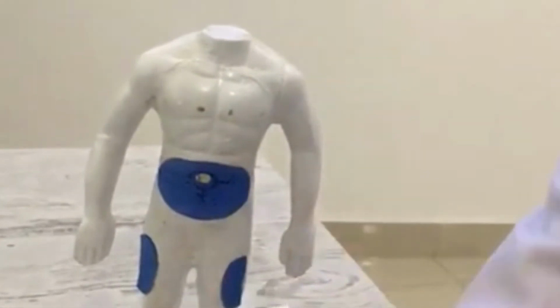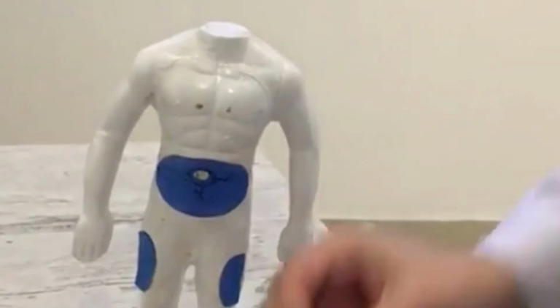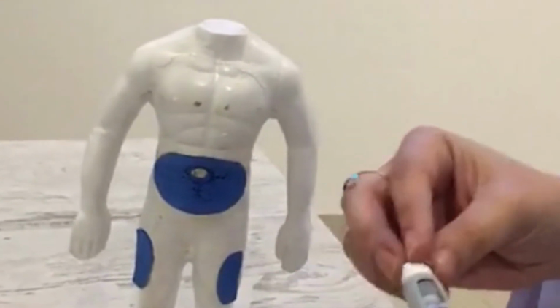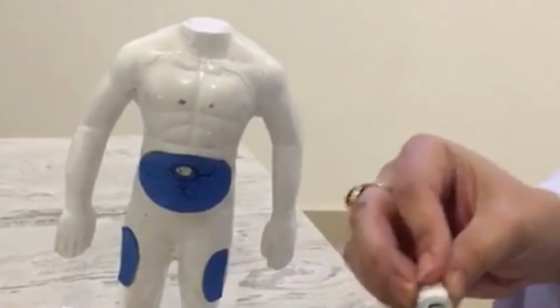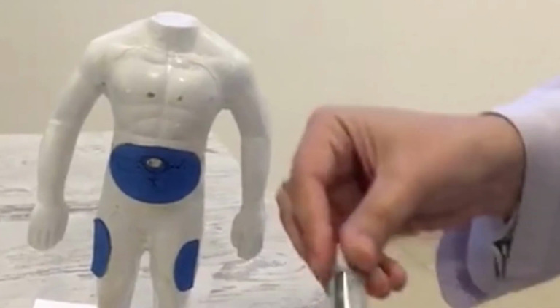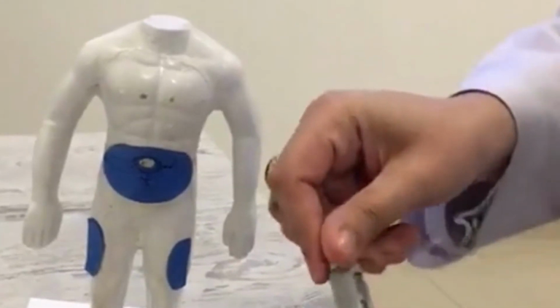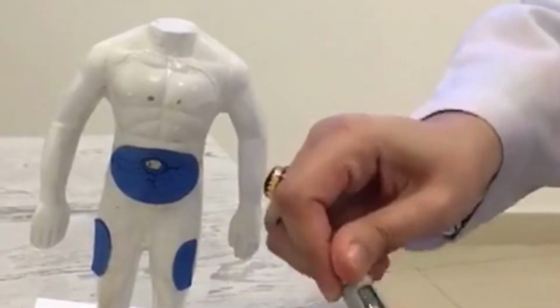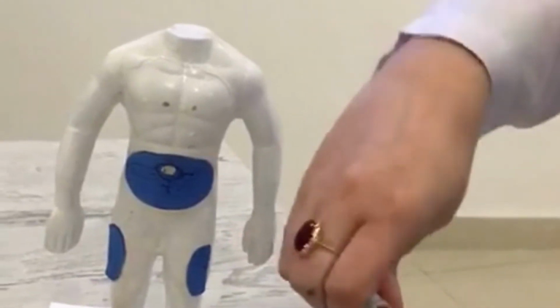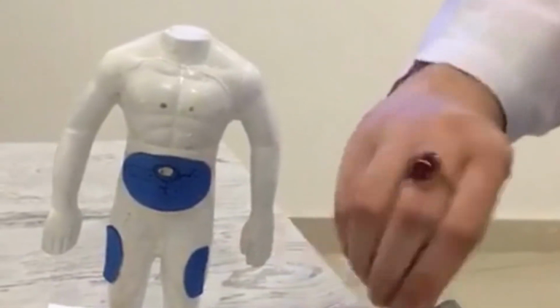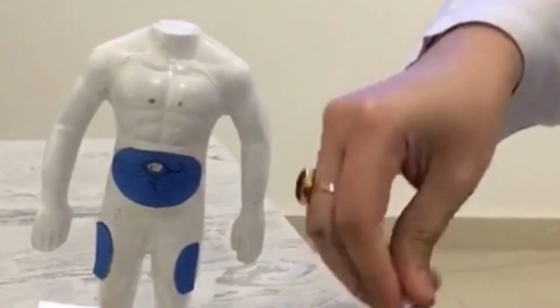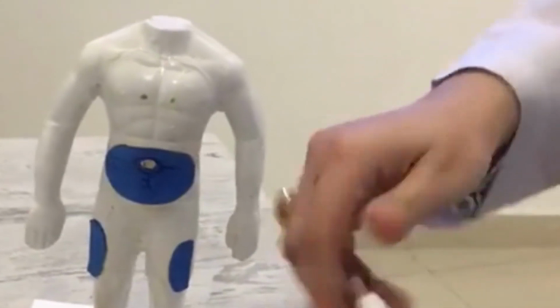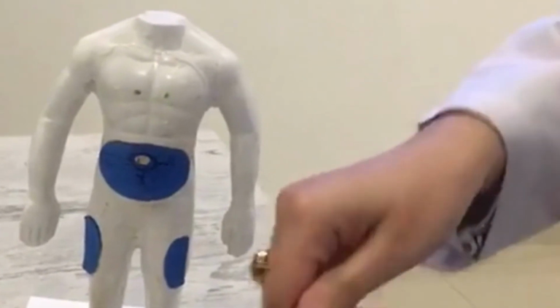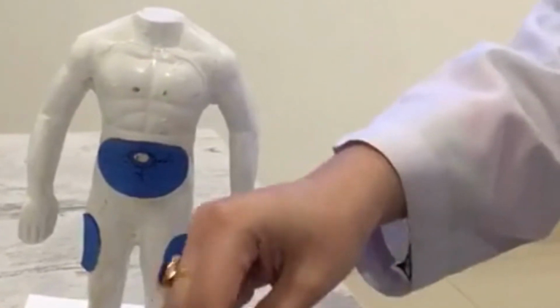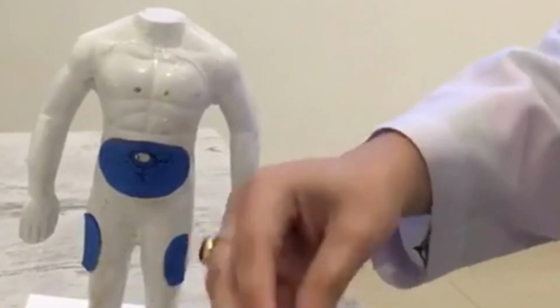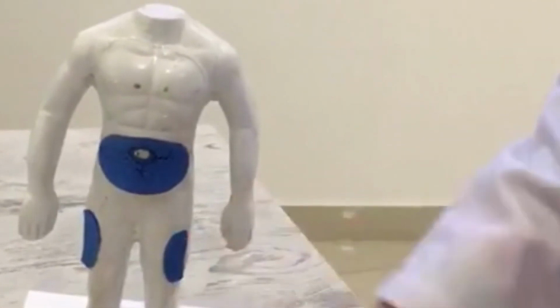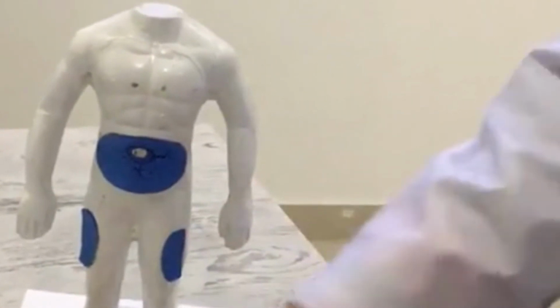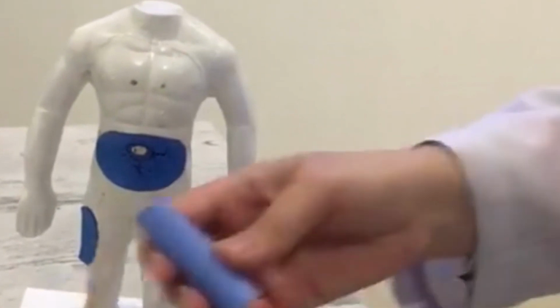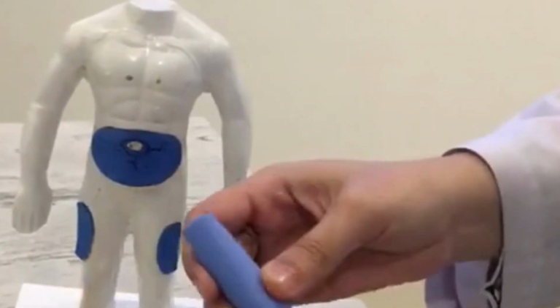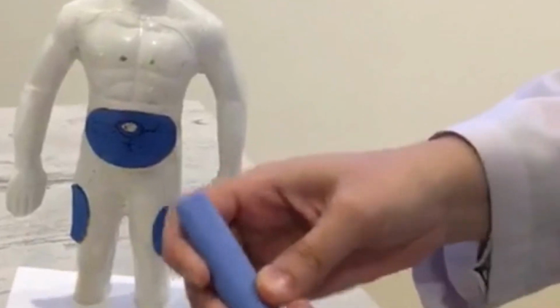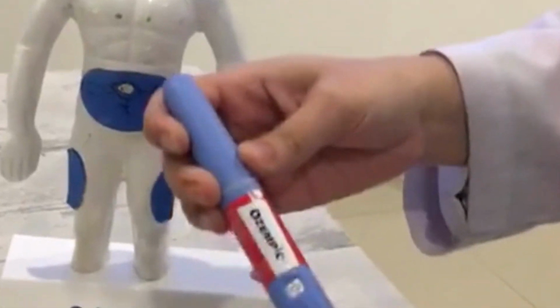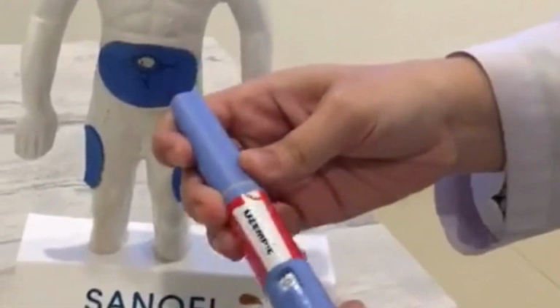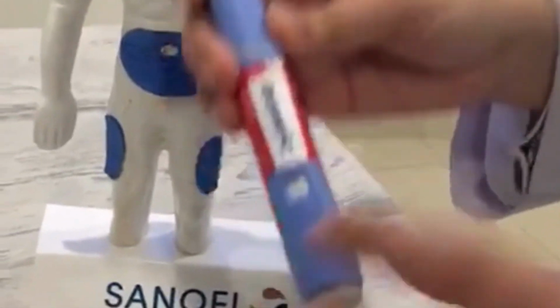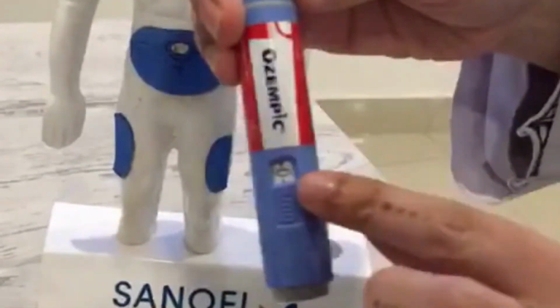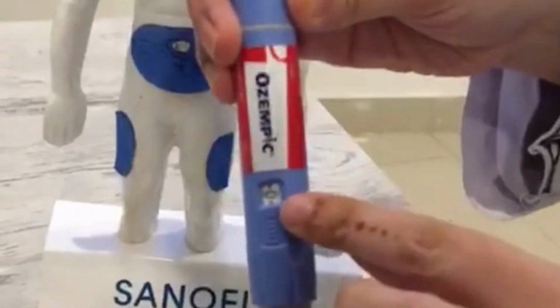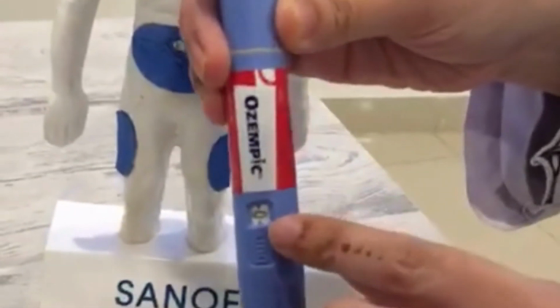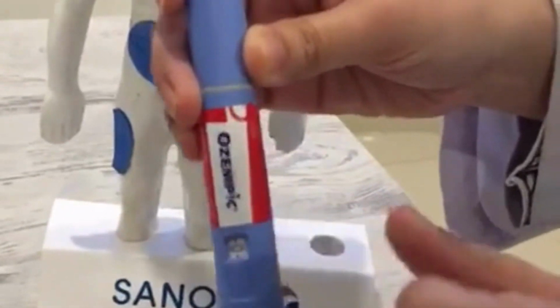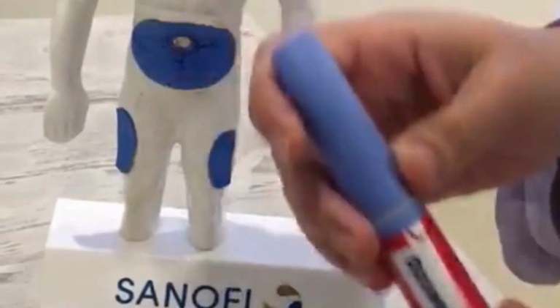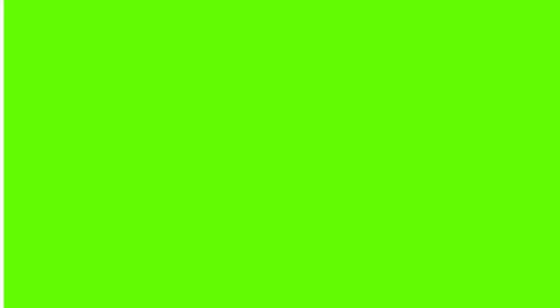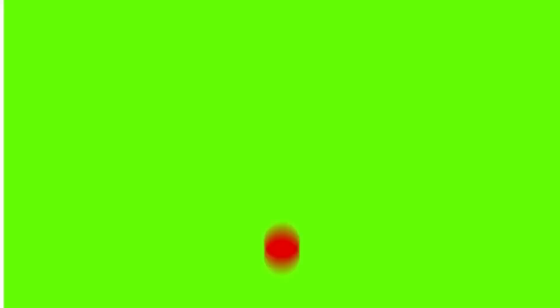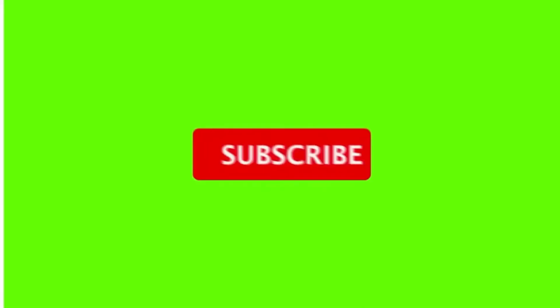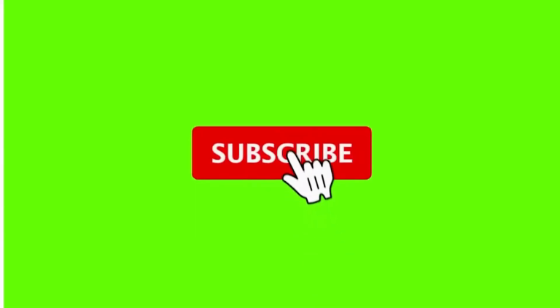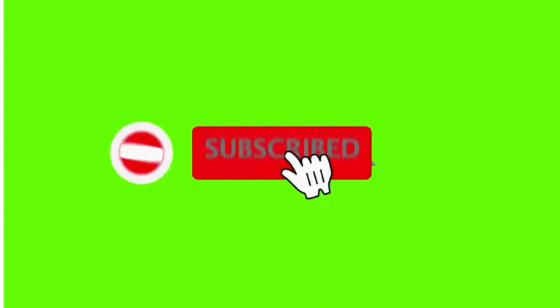After injecting the medication, remove the needle and discard it in a bin. Keep the protective cap on the pen and store the pen in the refrigerator.